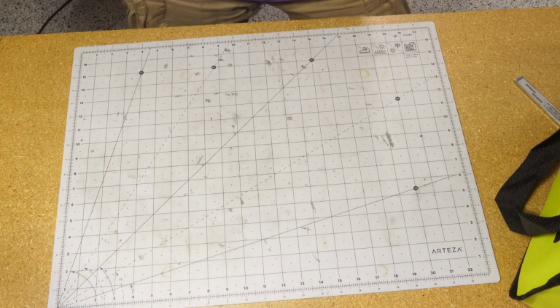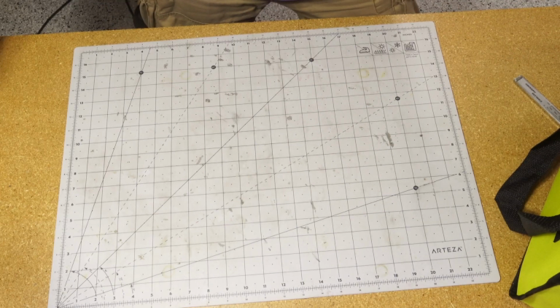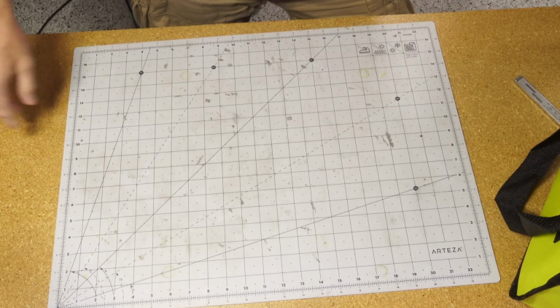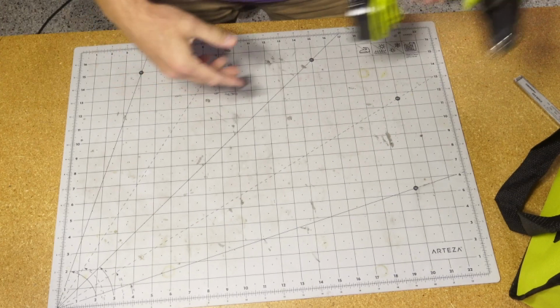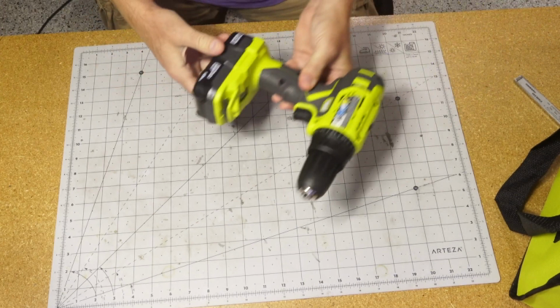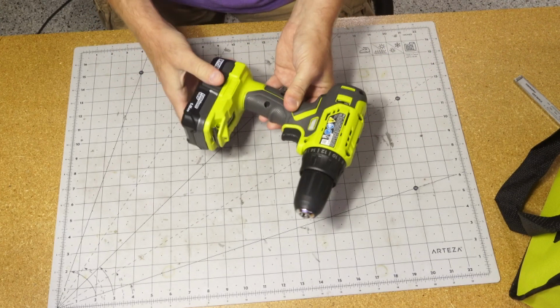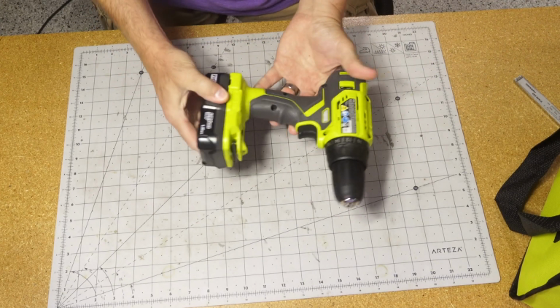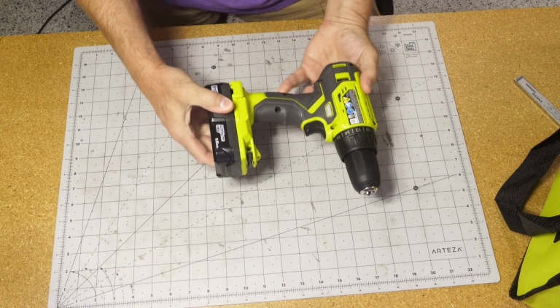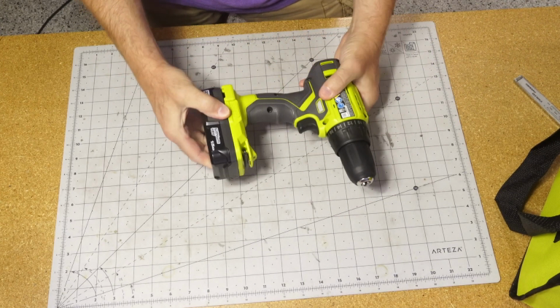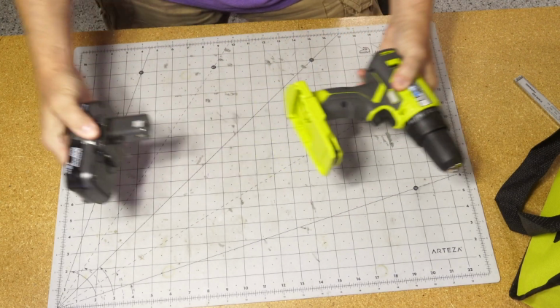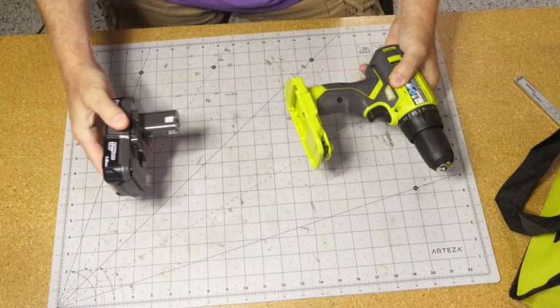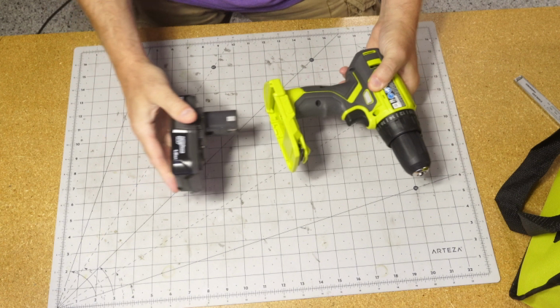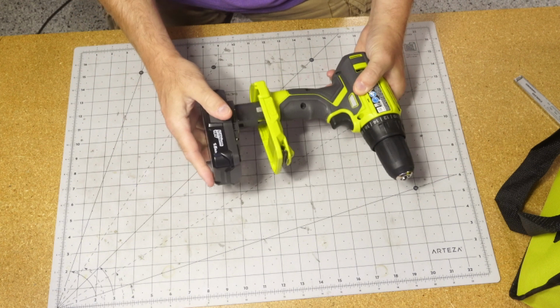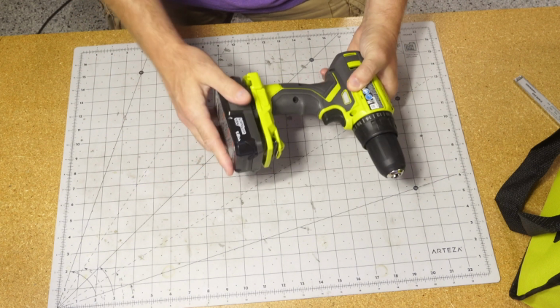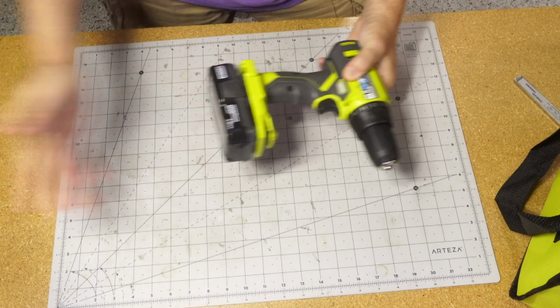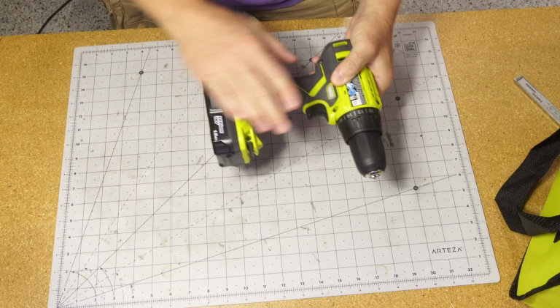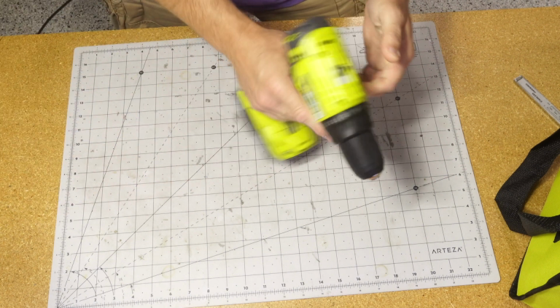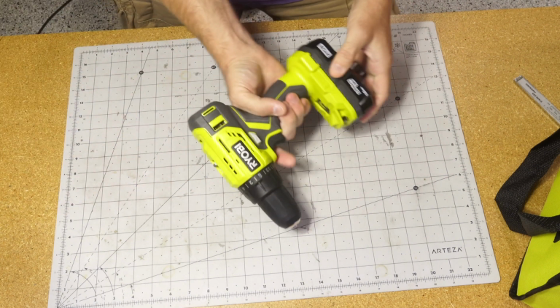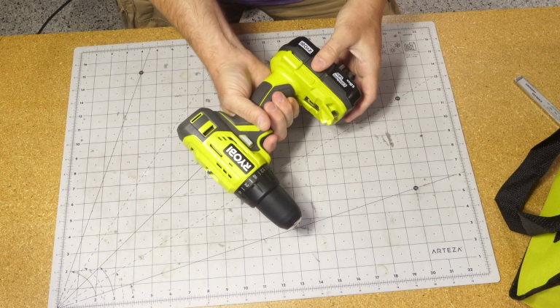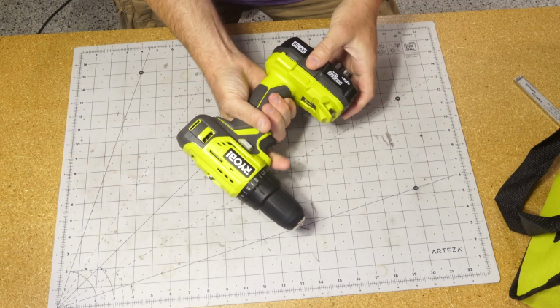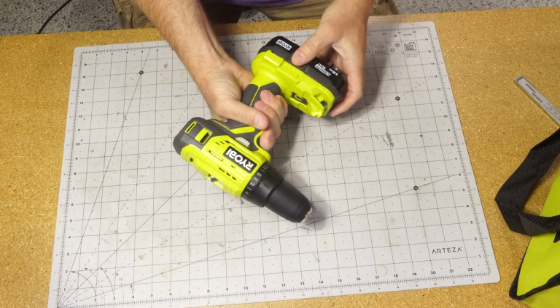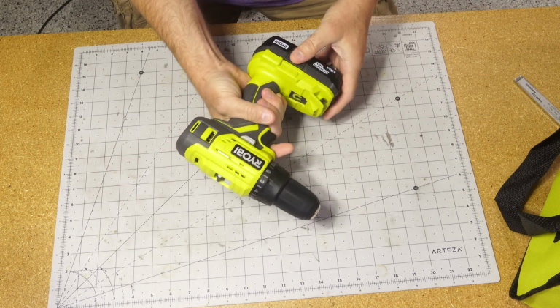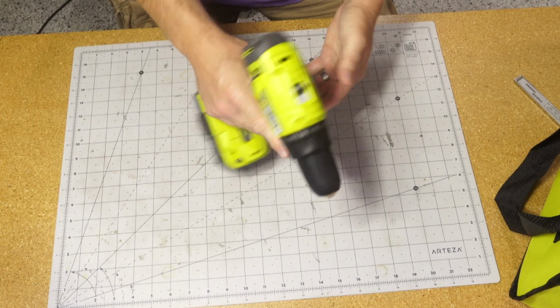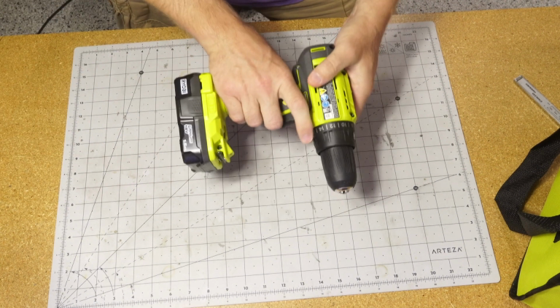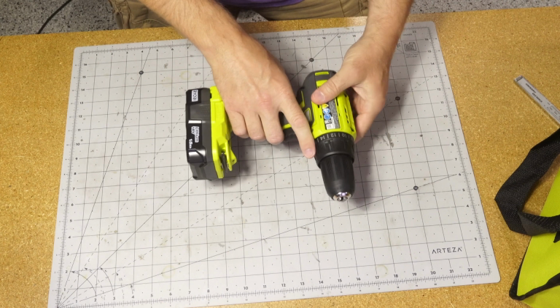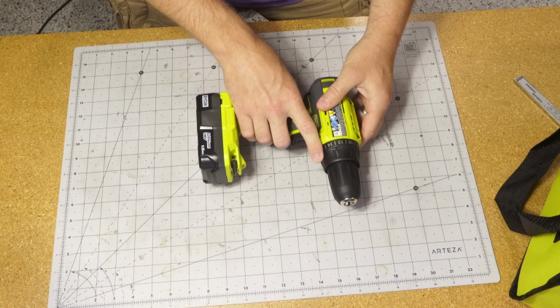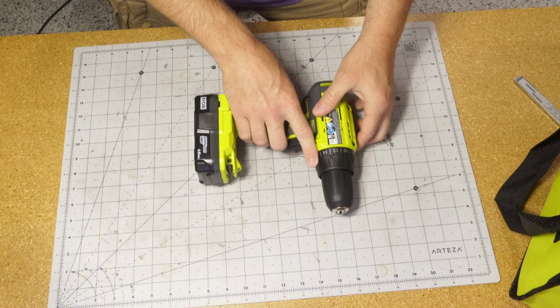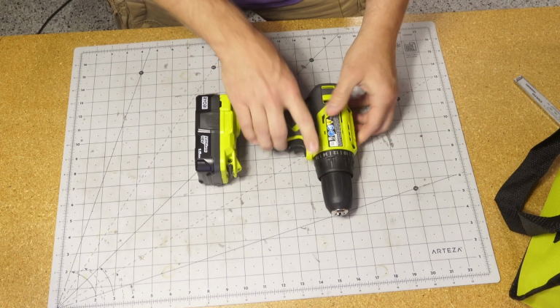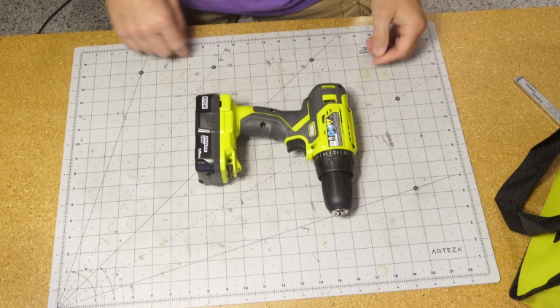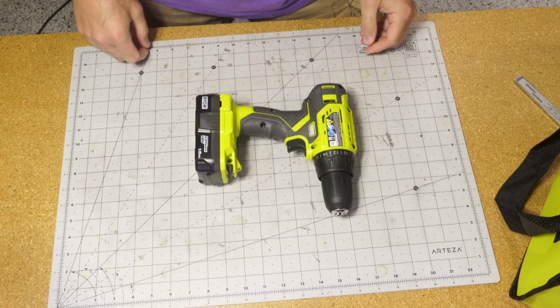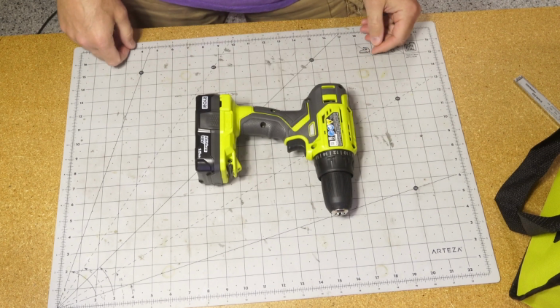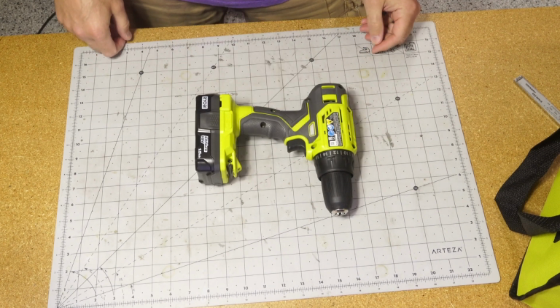I've already got a plug-in drill from DeWalt, so I figured if I'm going to really take advantage of this cordless one, what I need is some way that I can just have it at the ready — ready to go whenever I need it. I can take it to some remote location or just use it at a moment's notice.